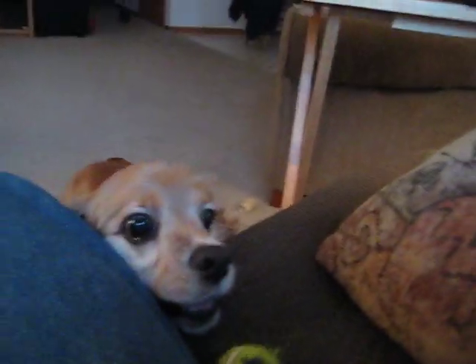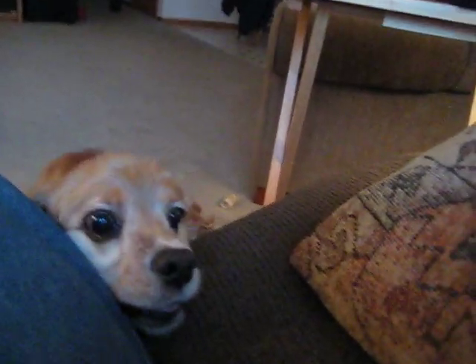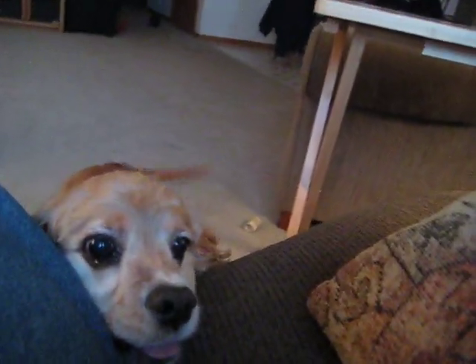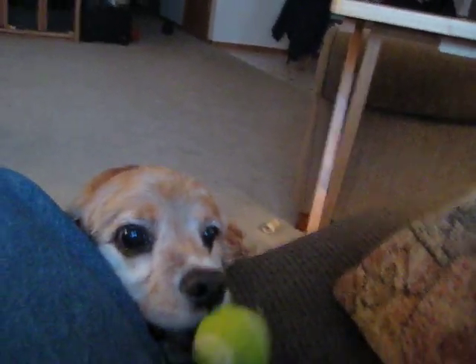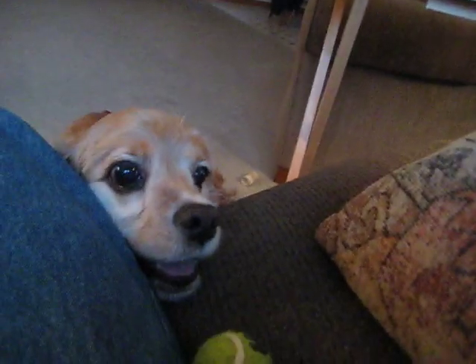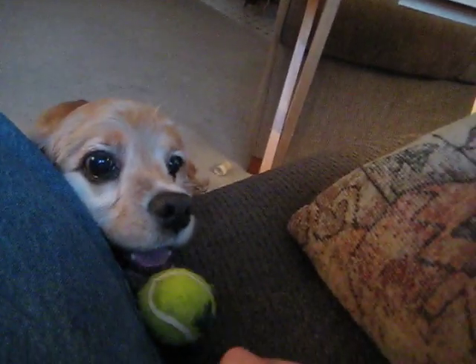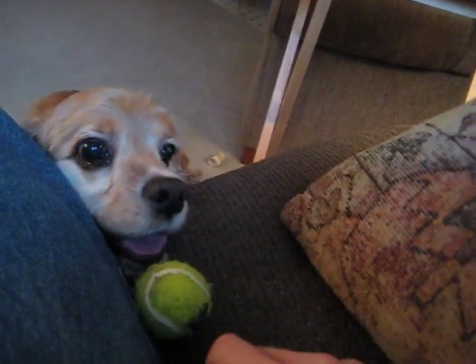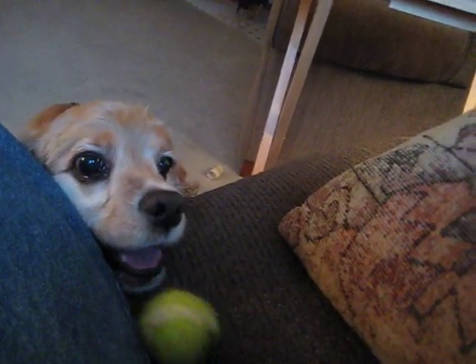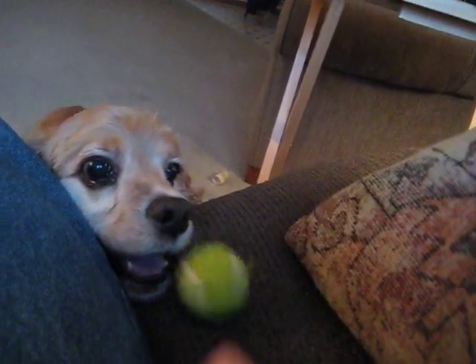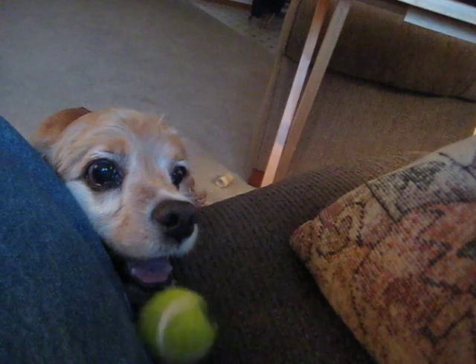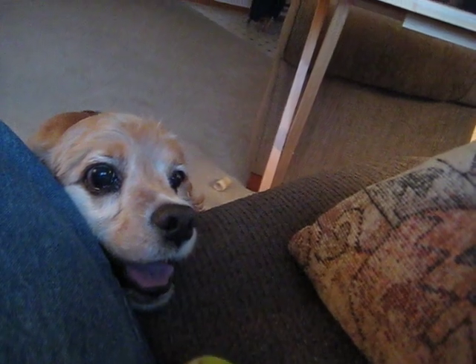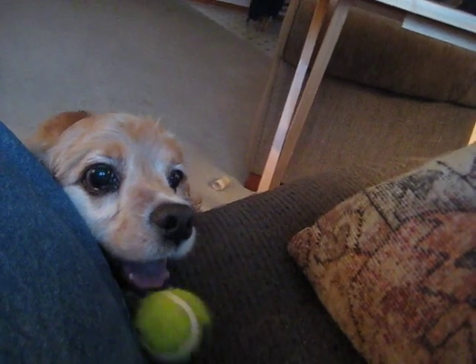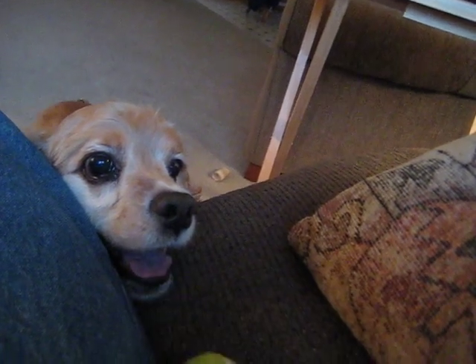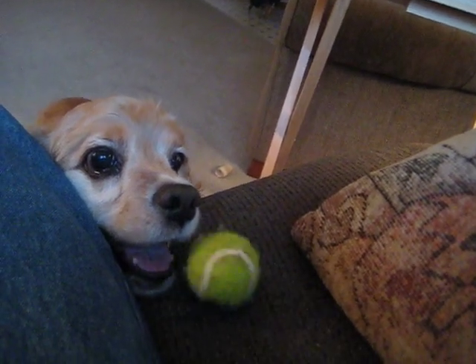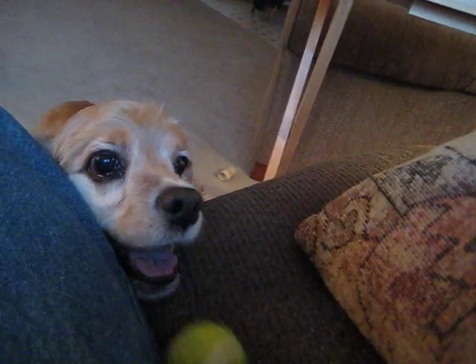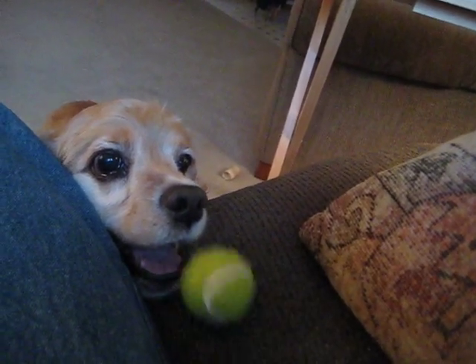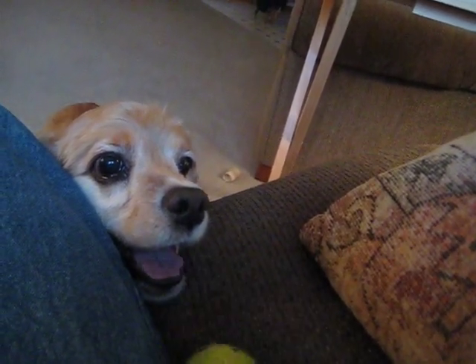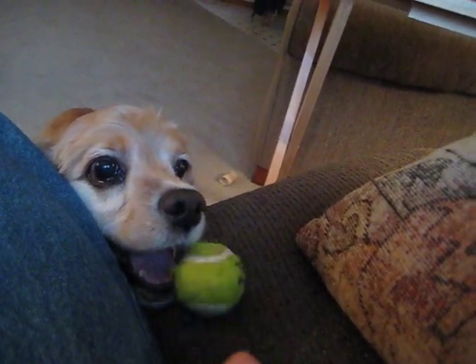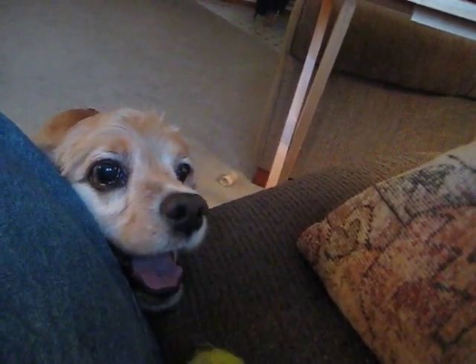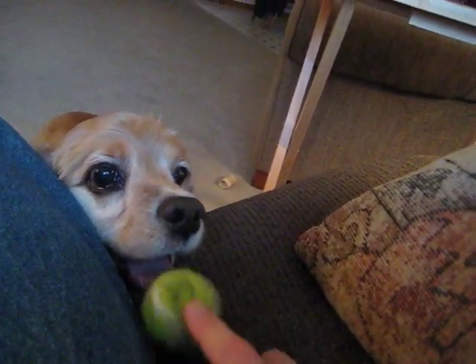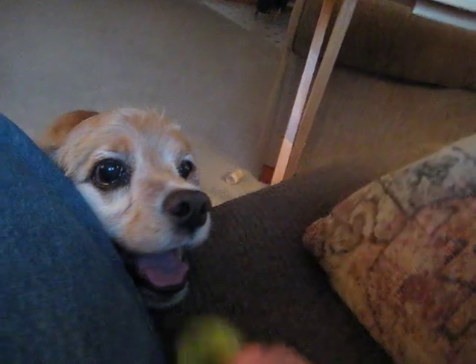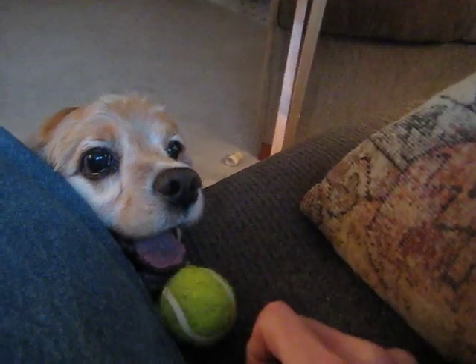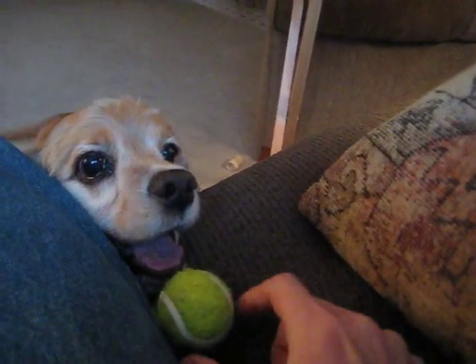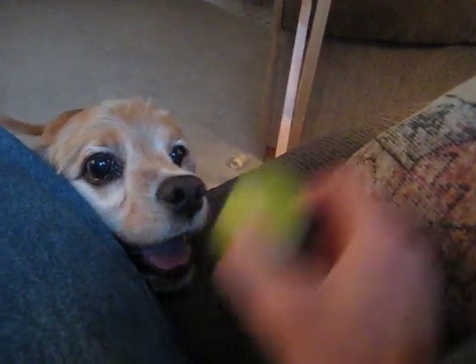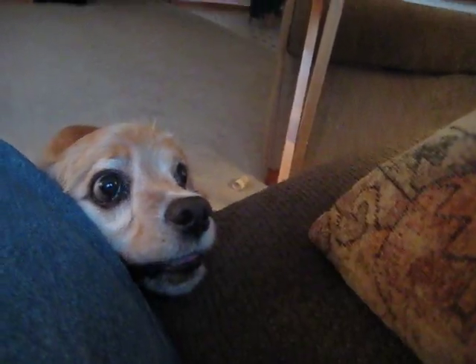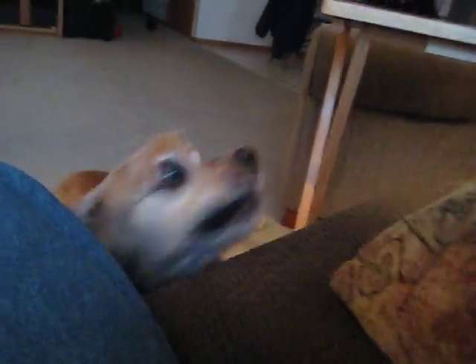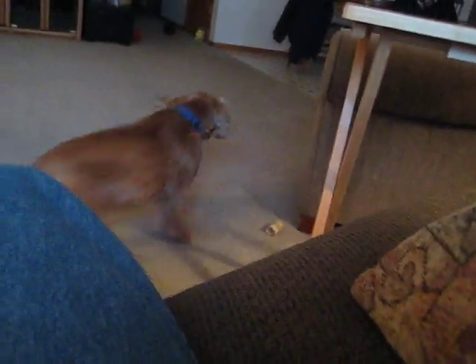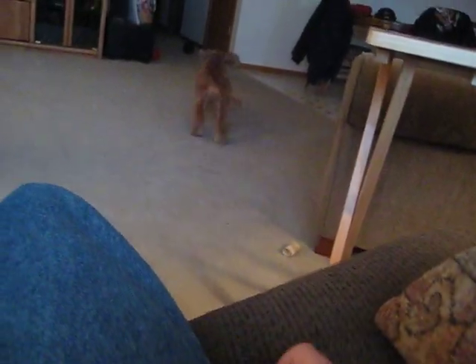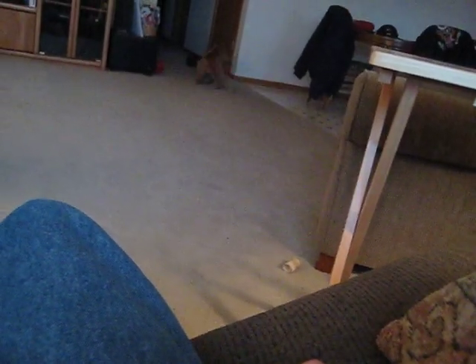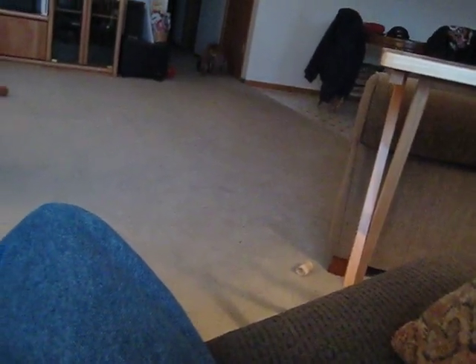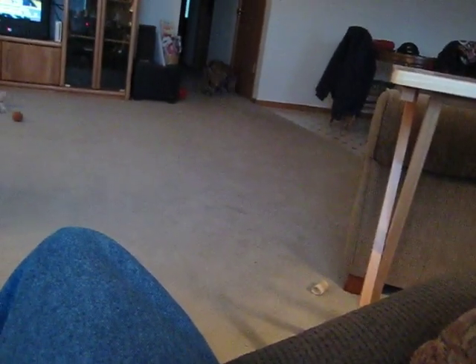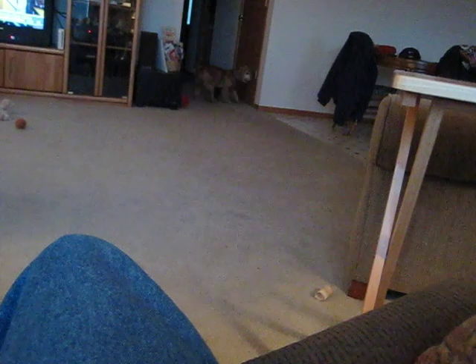He drops it off and gives you this little look. And Mike's messing with him. He's just got this transfixed look on his face. Tail wagging. It's a hoot. You can tell when Mike picked it up, his eyes got bigger.